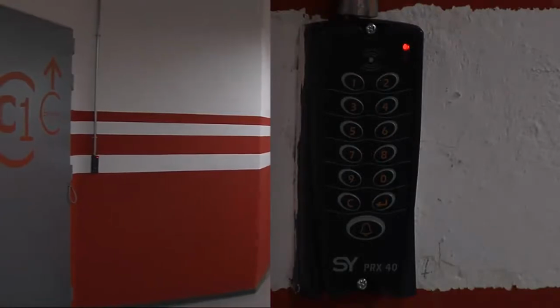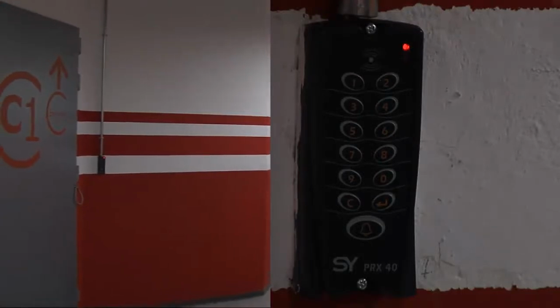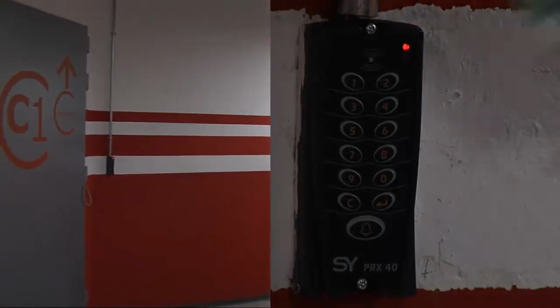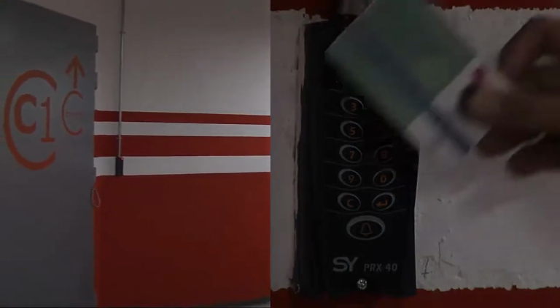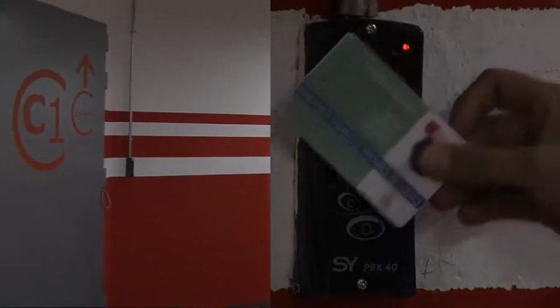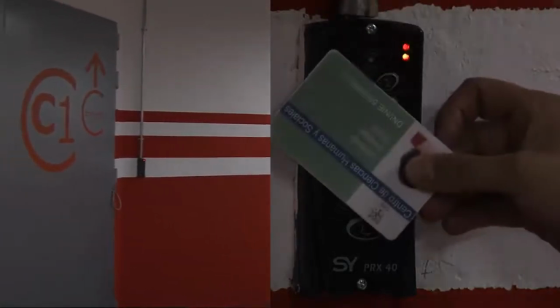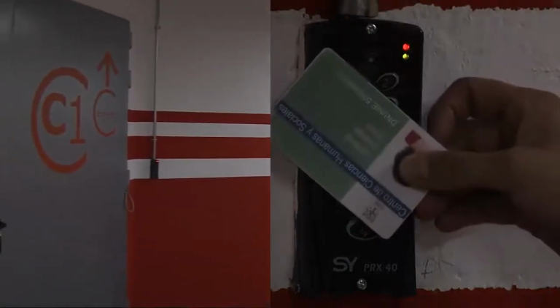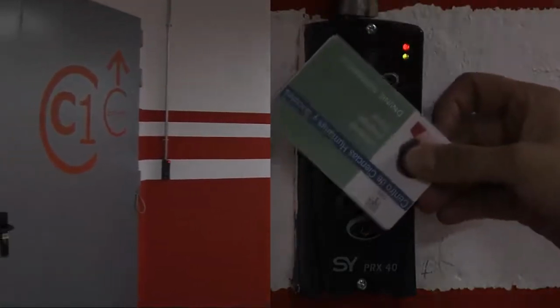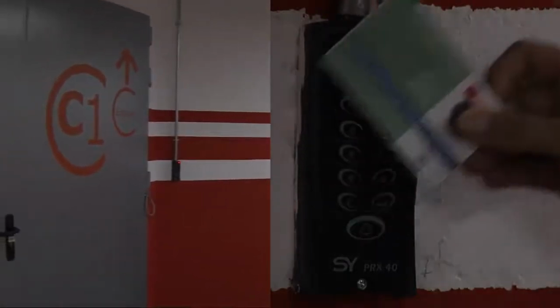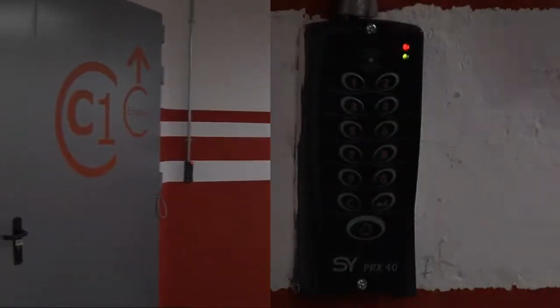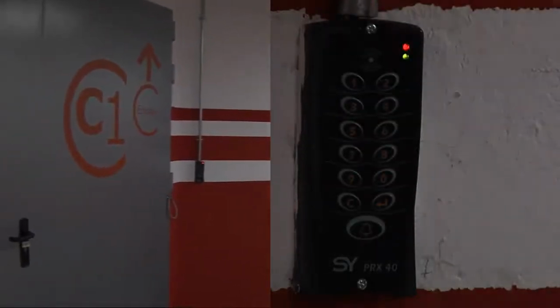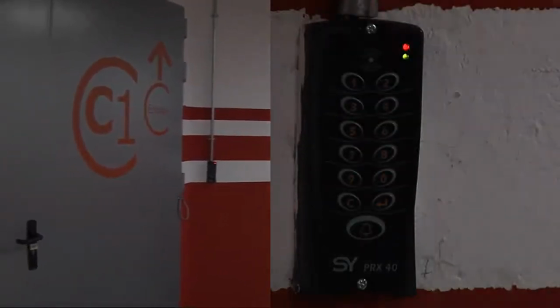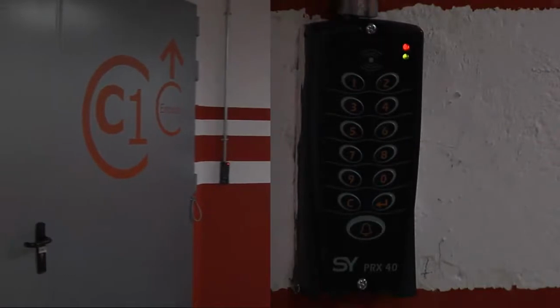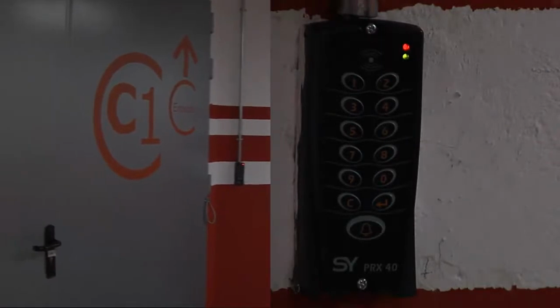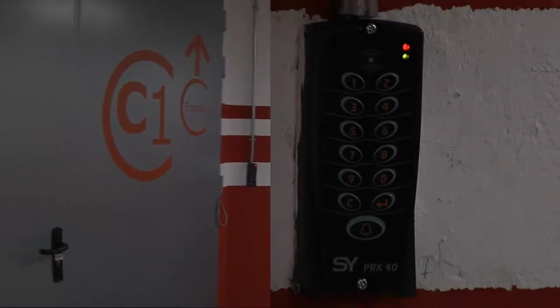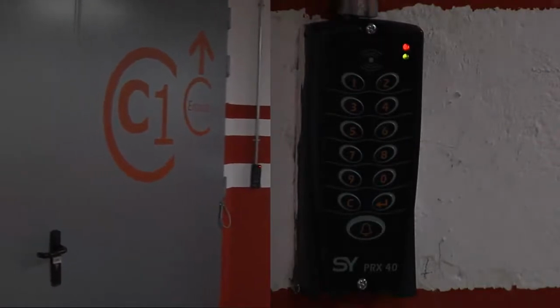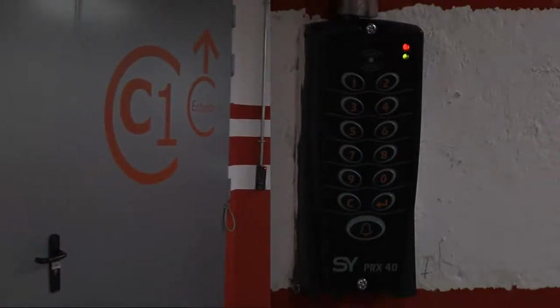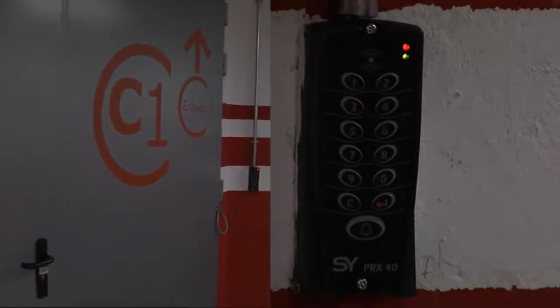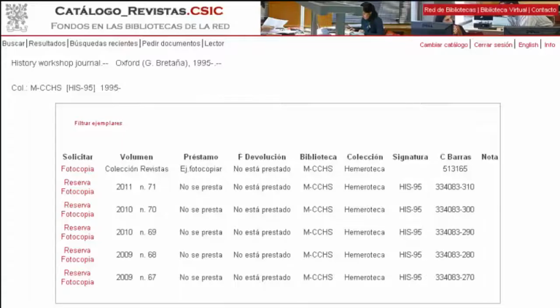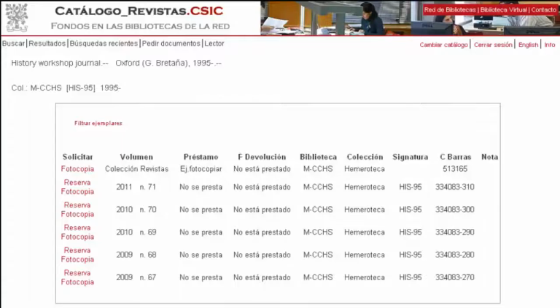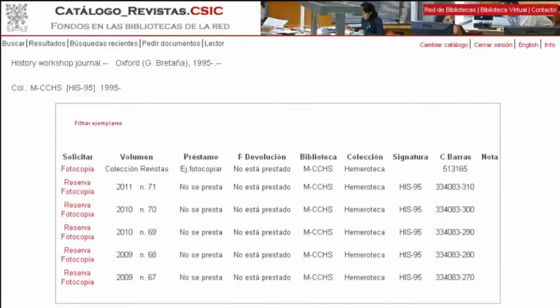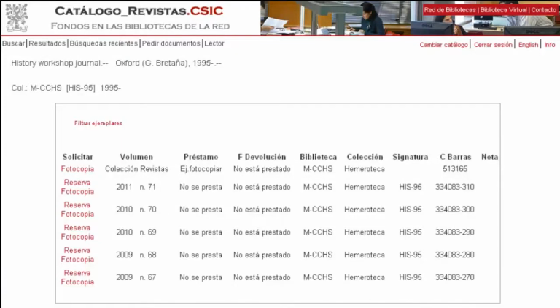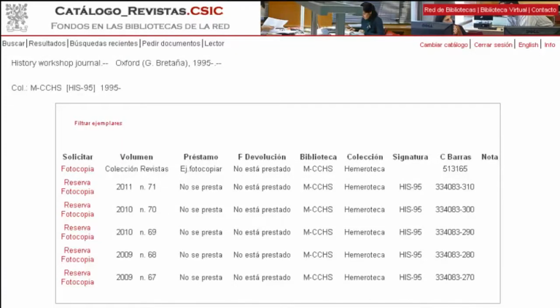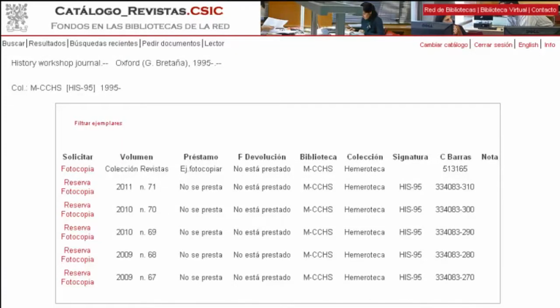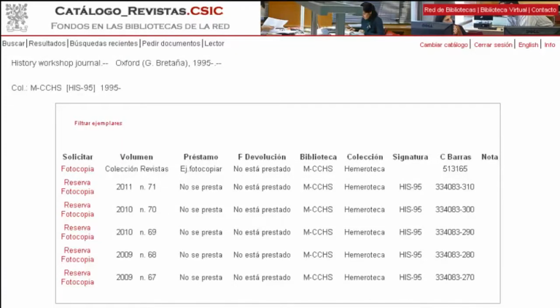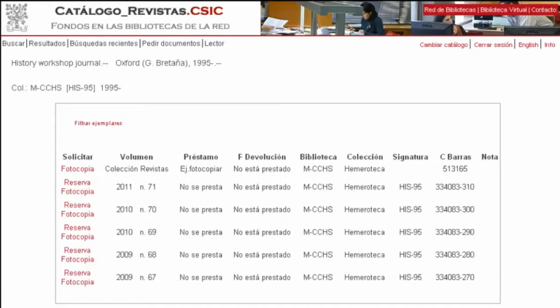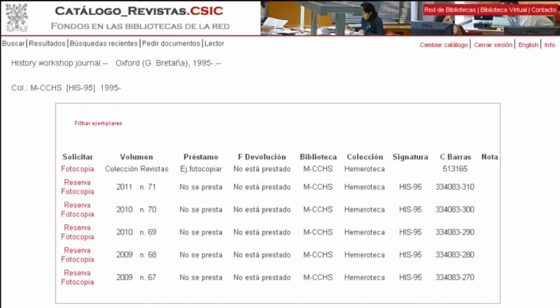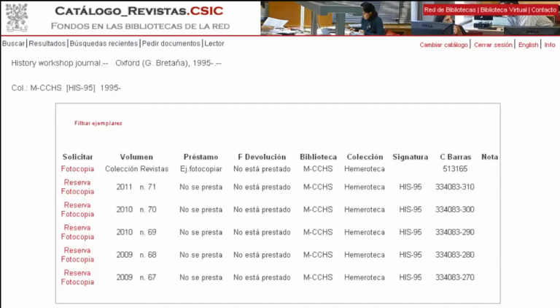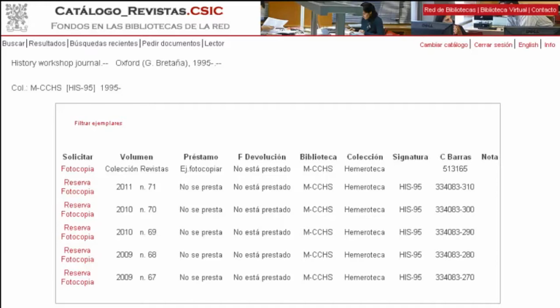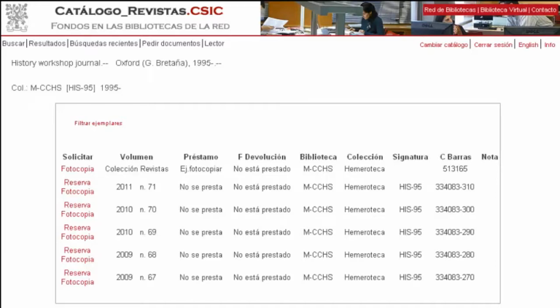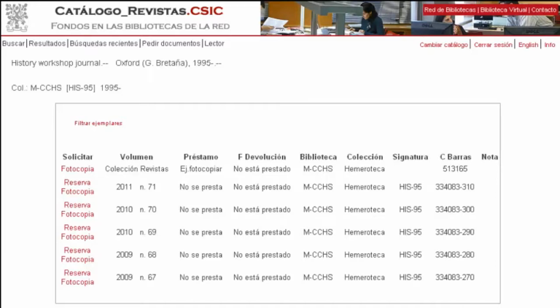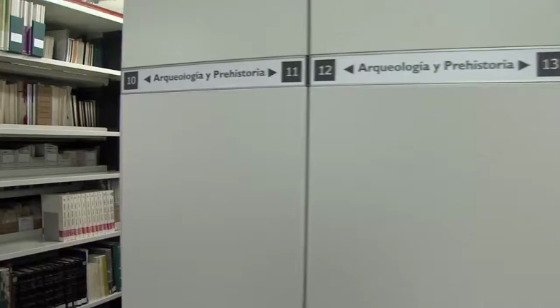Access to this floor is restricted to those belonging to the Center of Social and Human Sciences. Other users must request publications on this floor by online advanced booking.